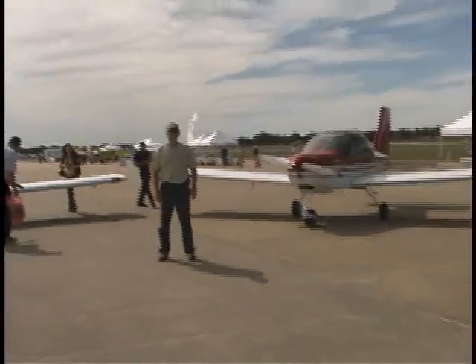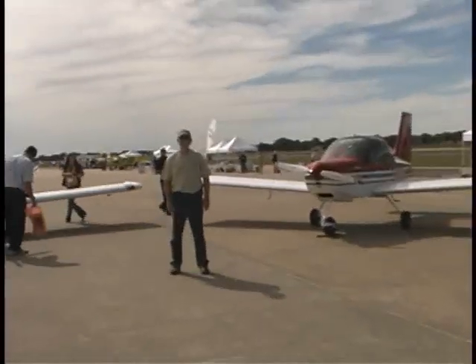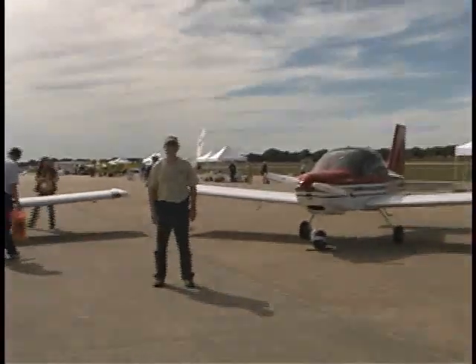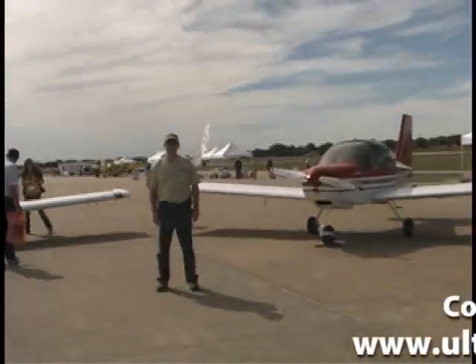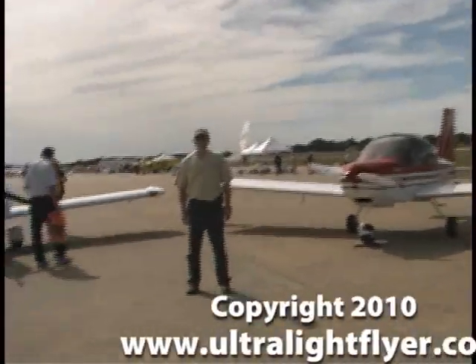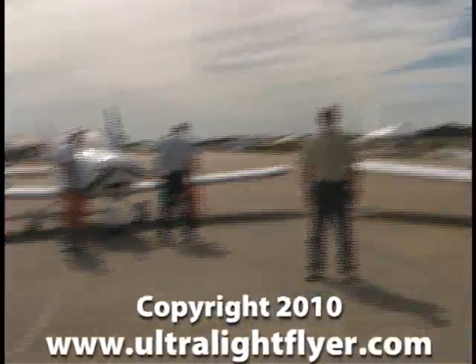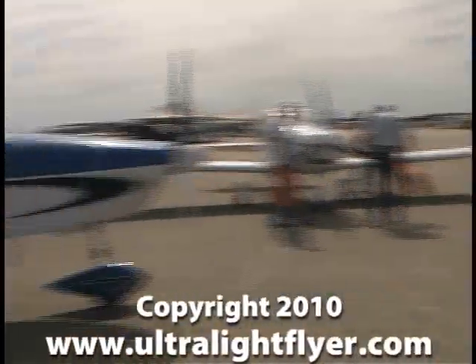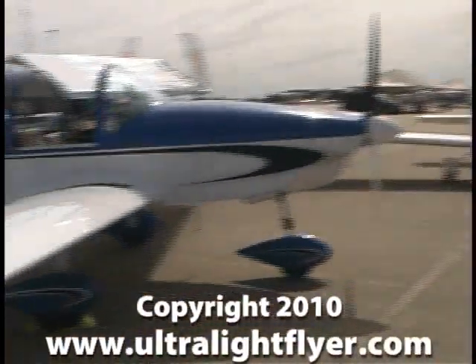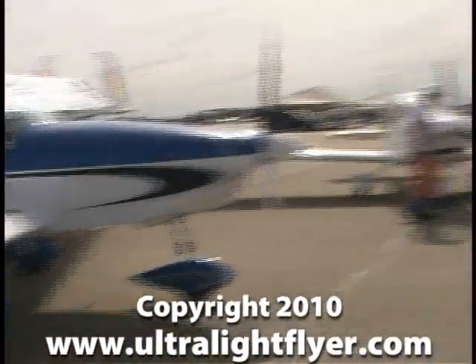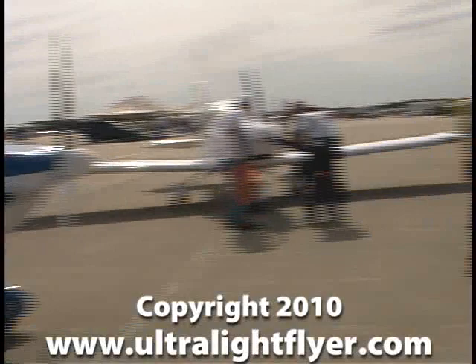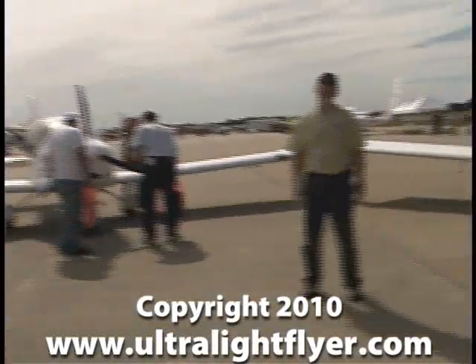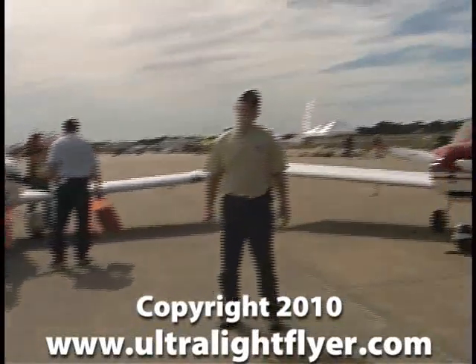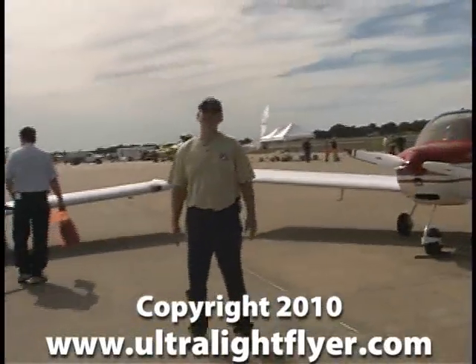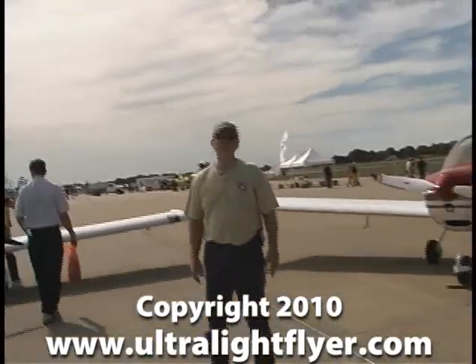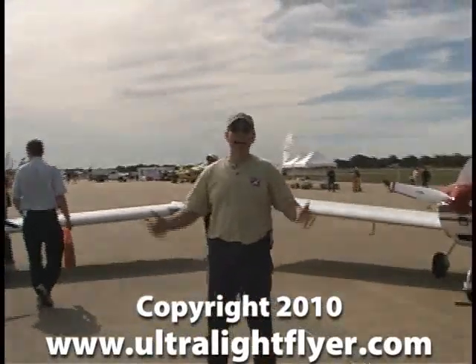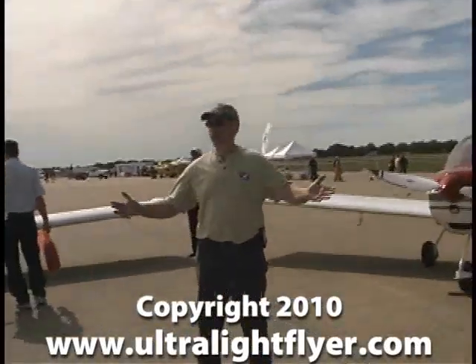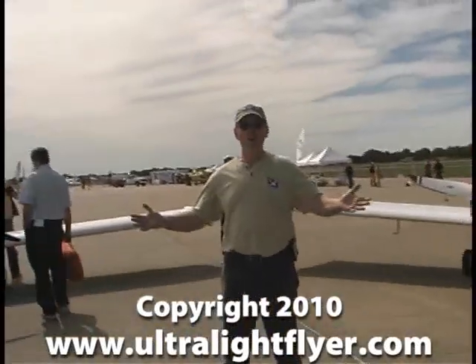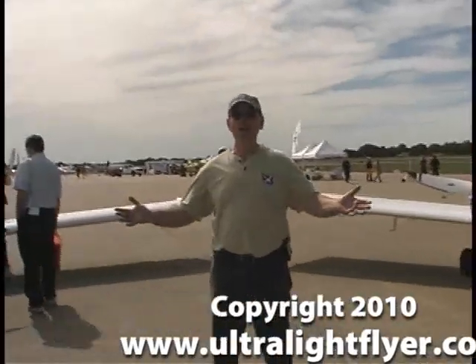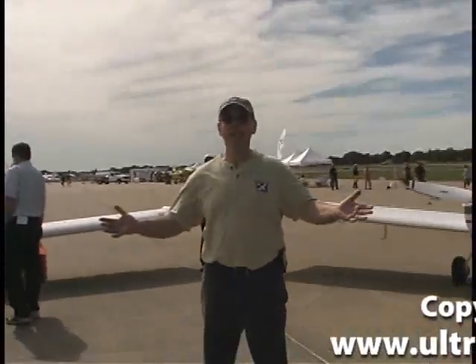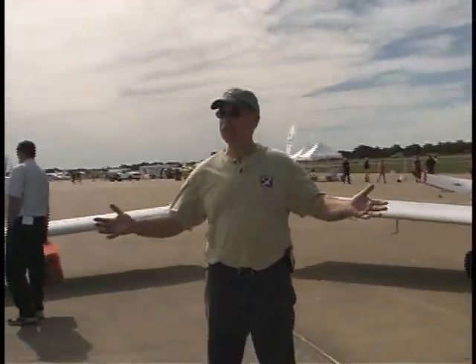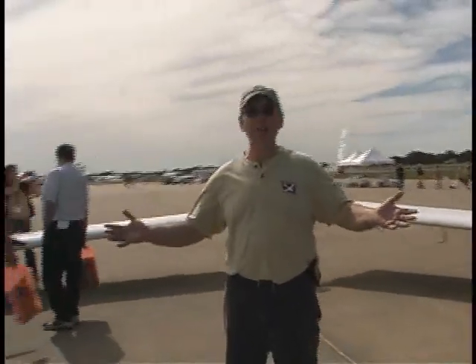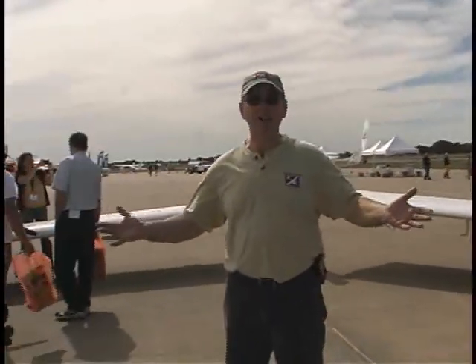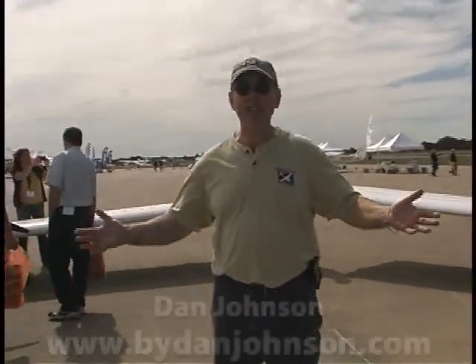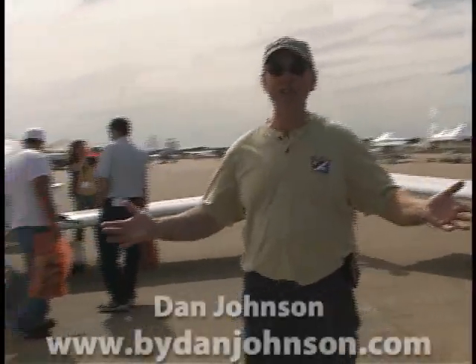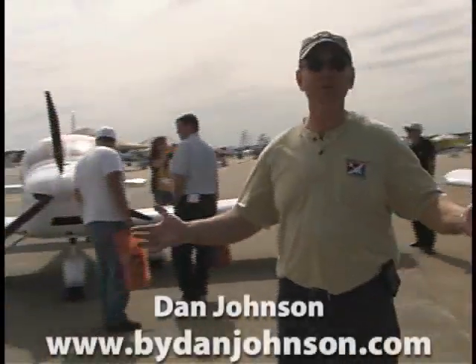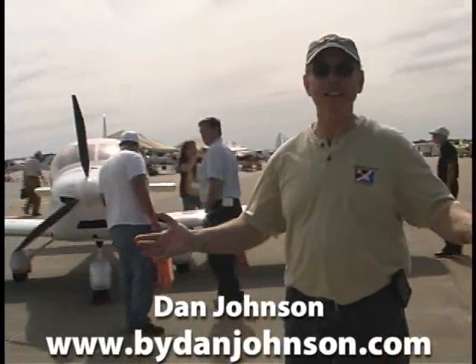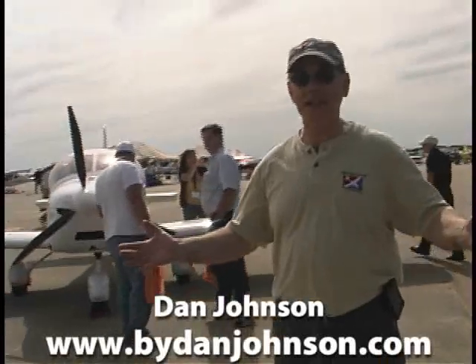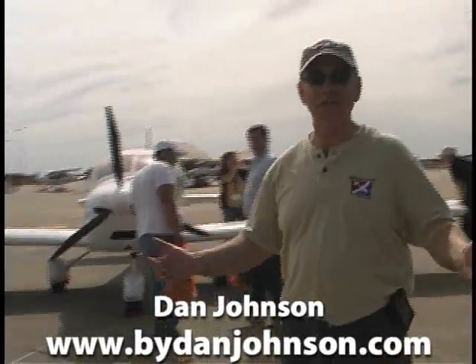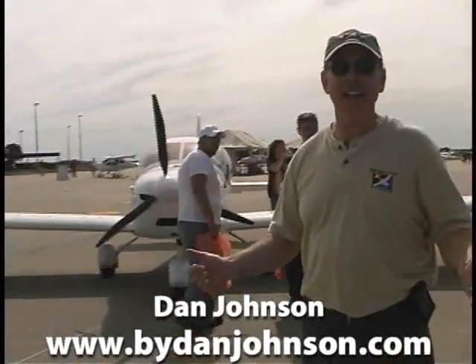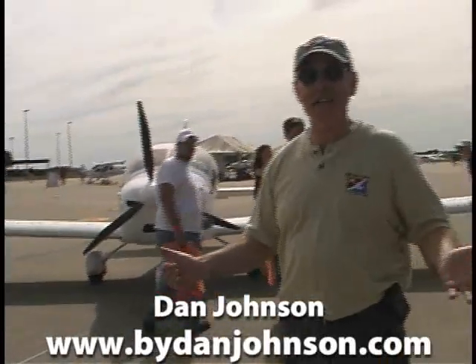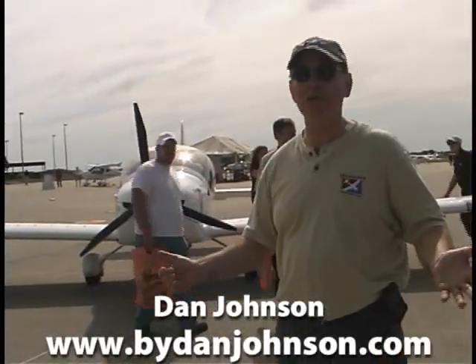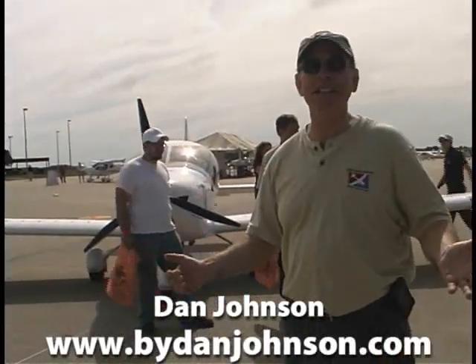And does your wife know how many airplanes you own? Don't I wish. But hey, what more could you ask for? Standing in the middle of a bunch of cool airplanes here at the Midwest LSA Expo 2010.